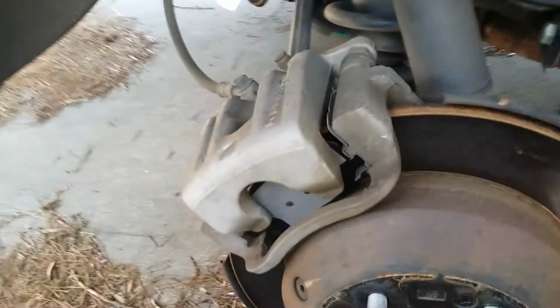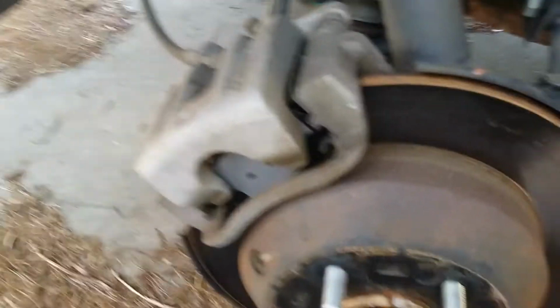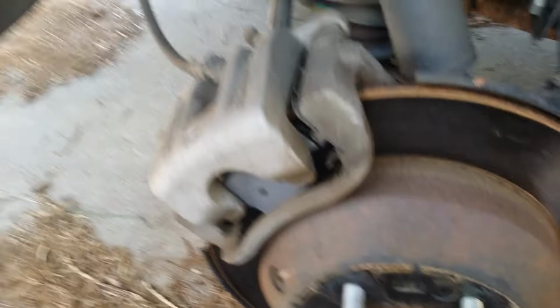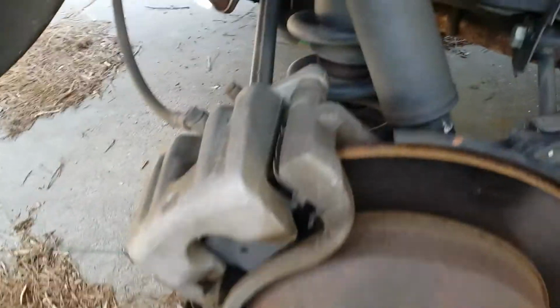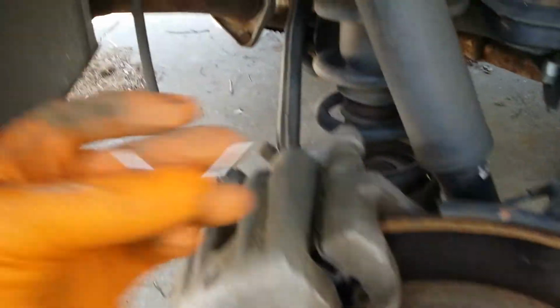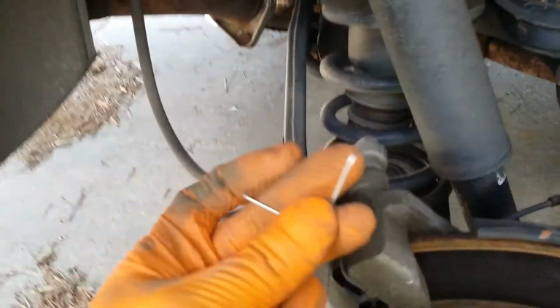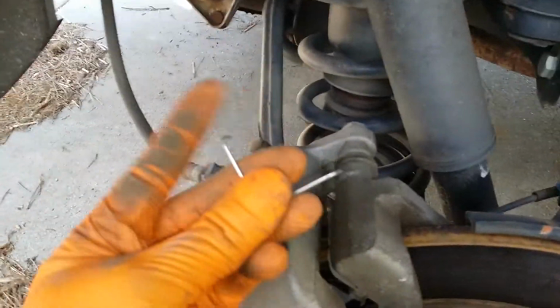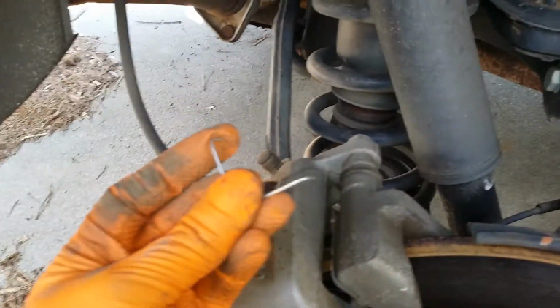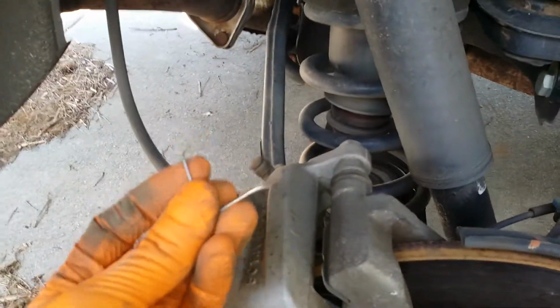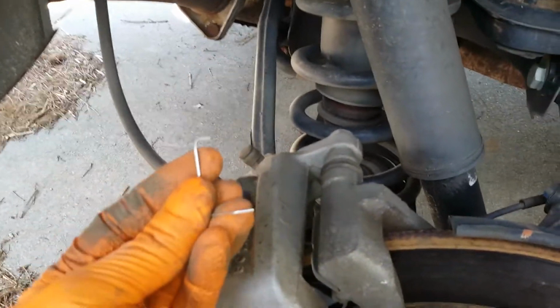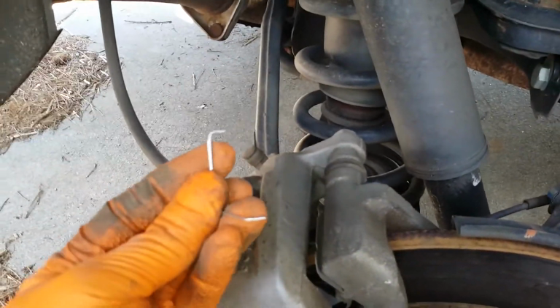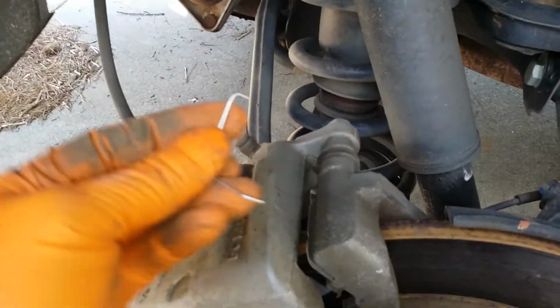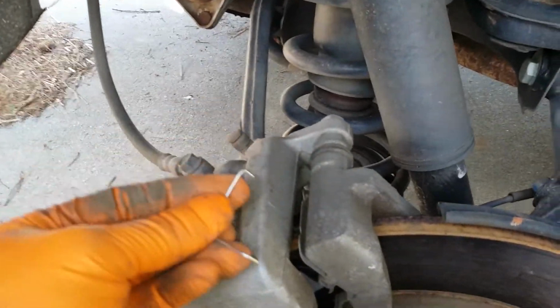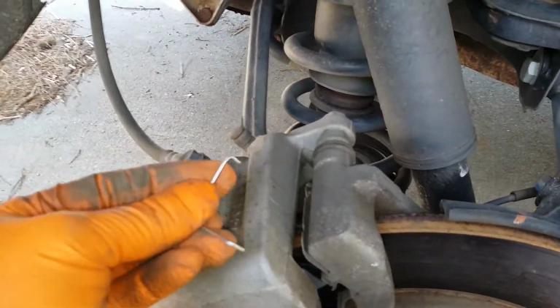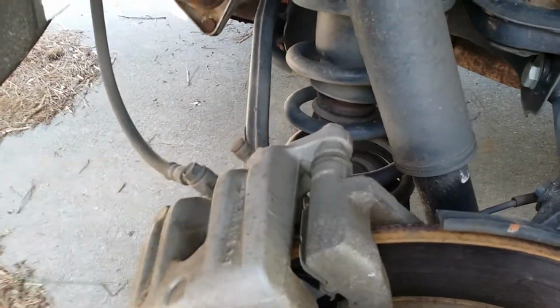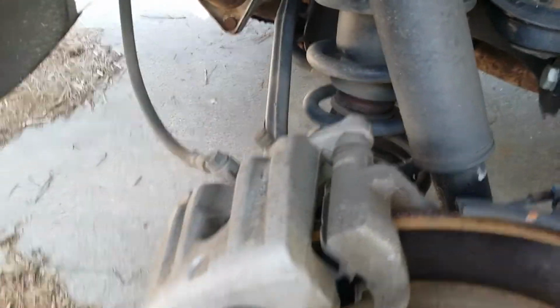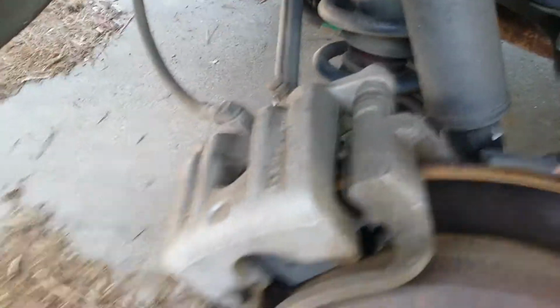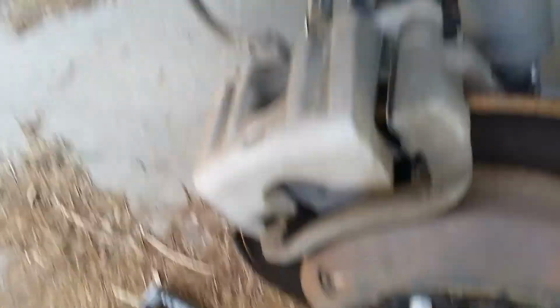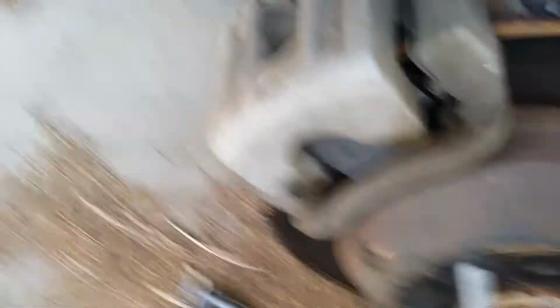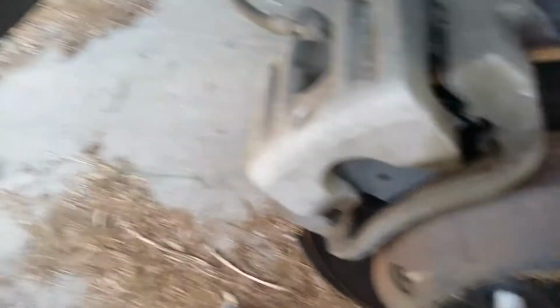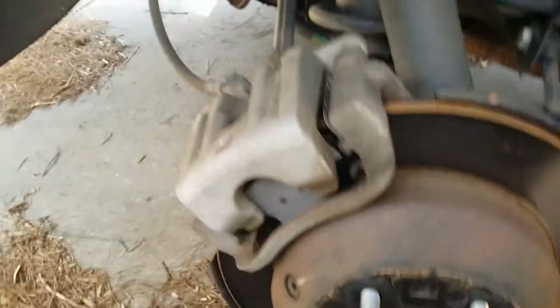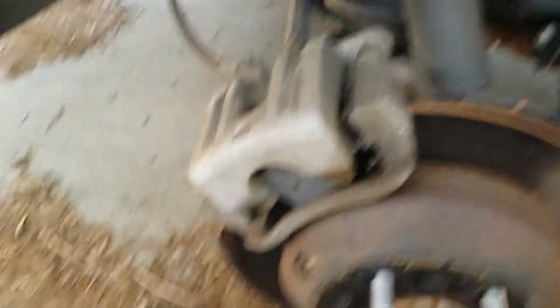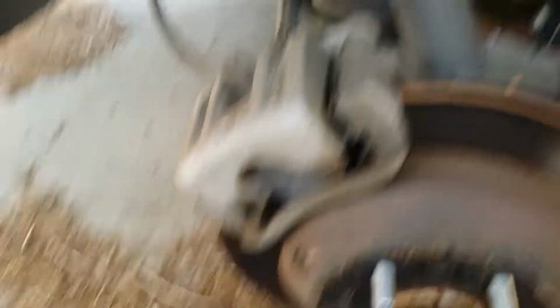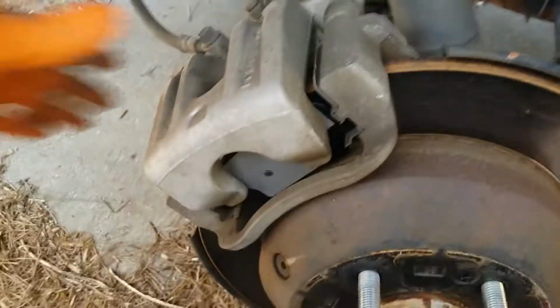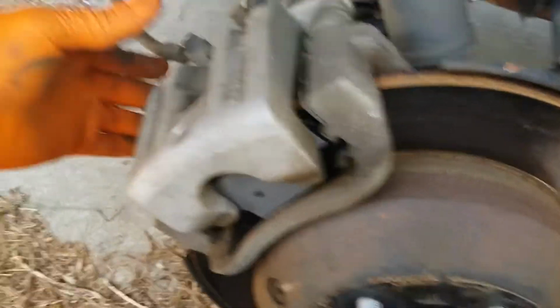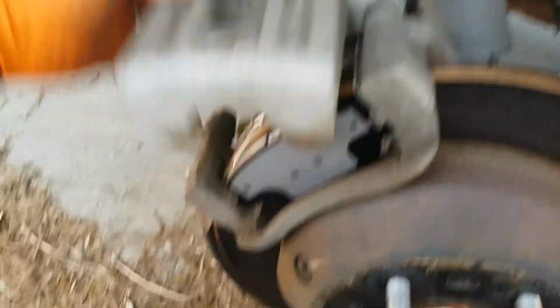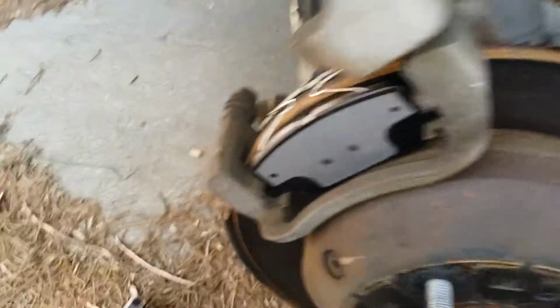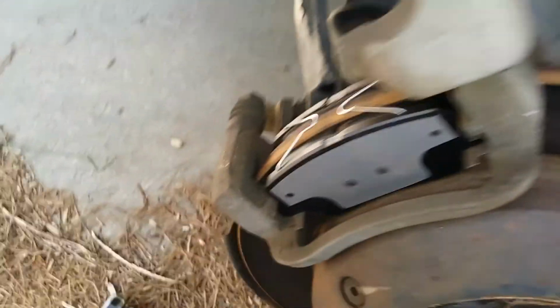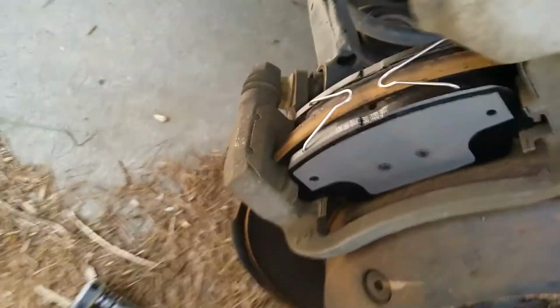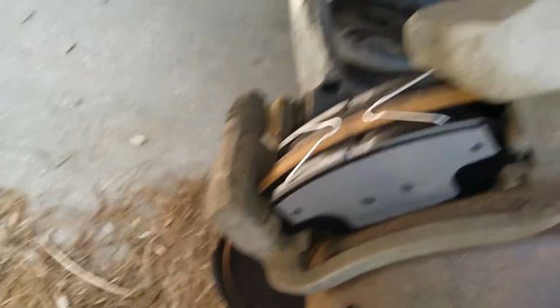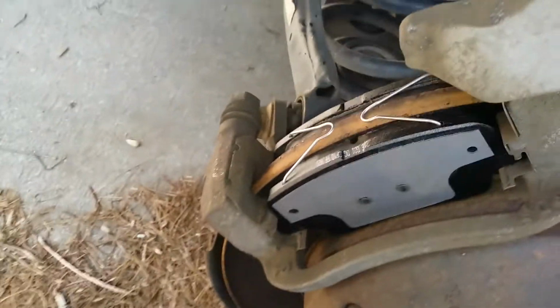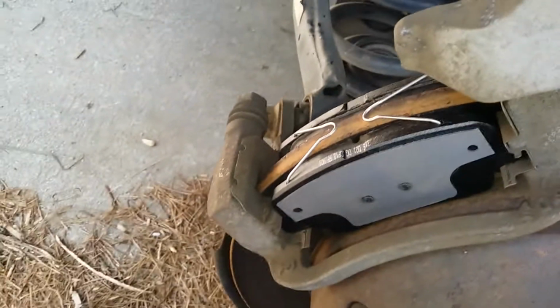New pads are in. These are your anti-rattle clips — they're going to just go into those holes. Your anti-rattle clips will look just like that once installed.